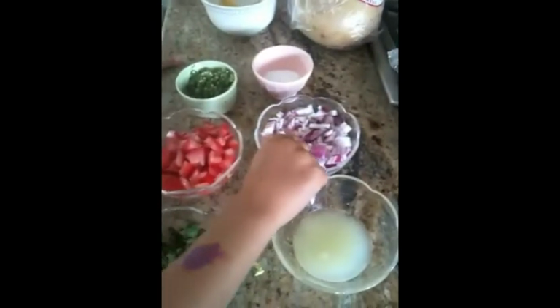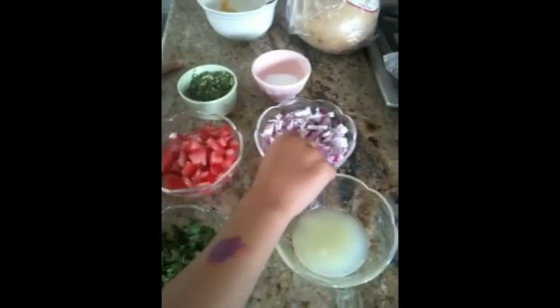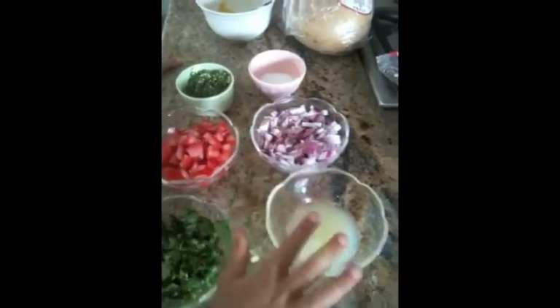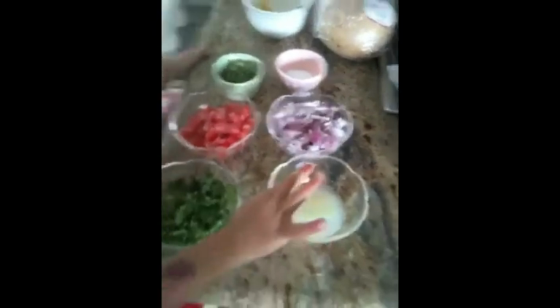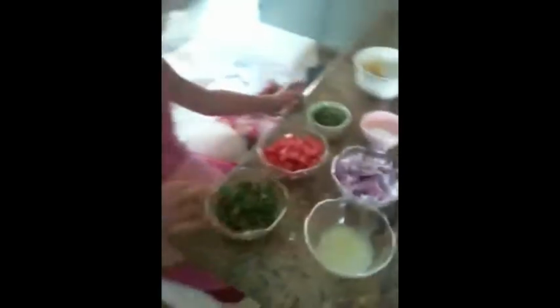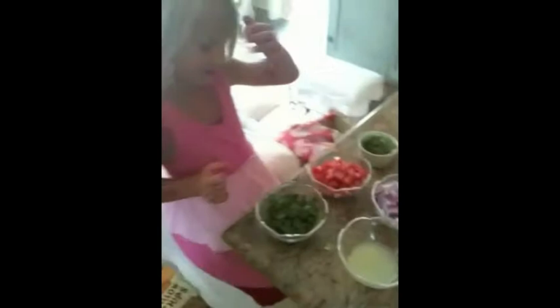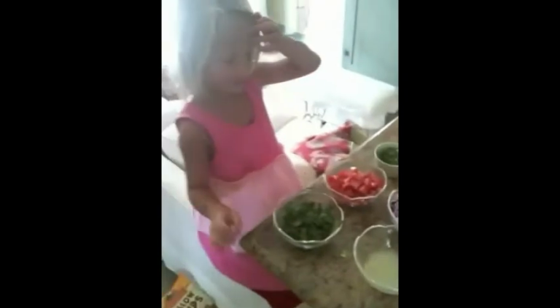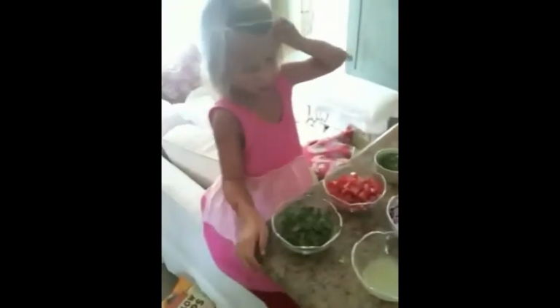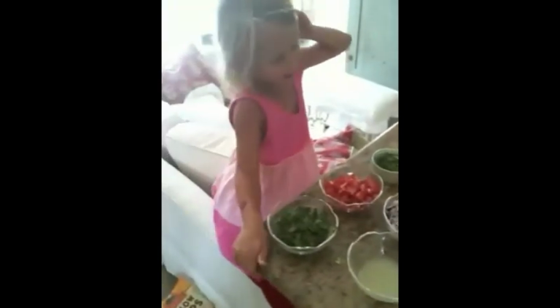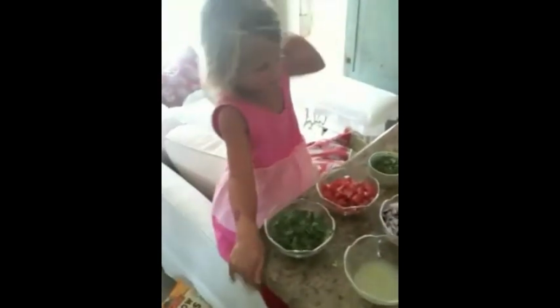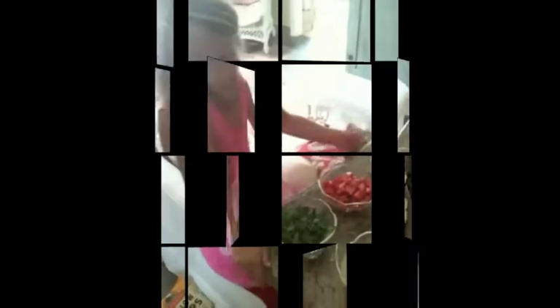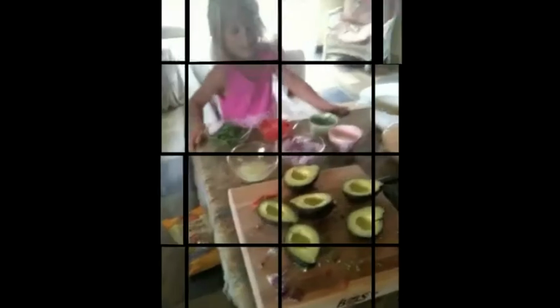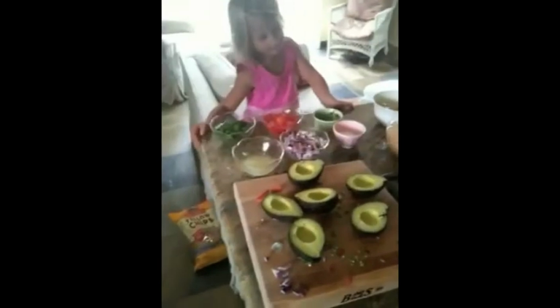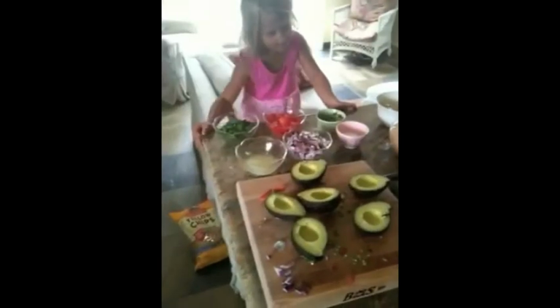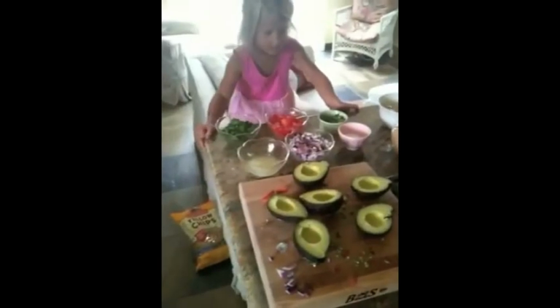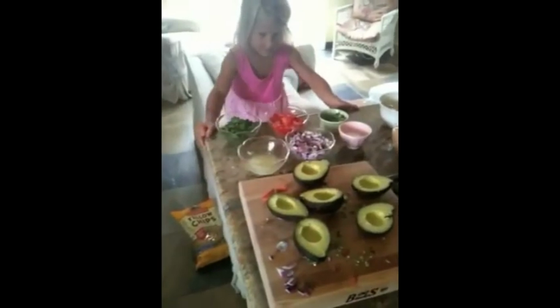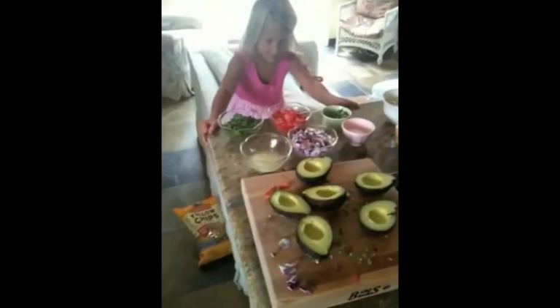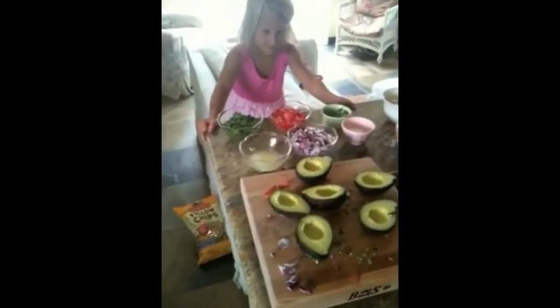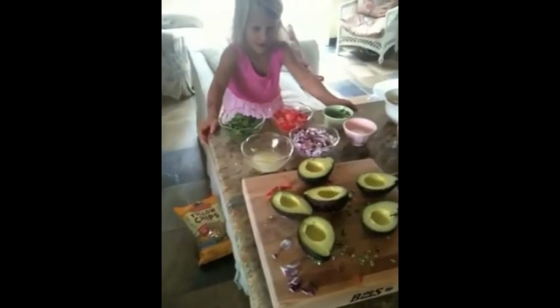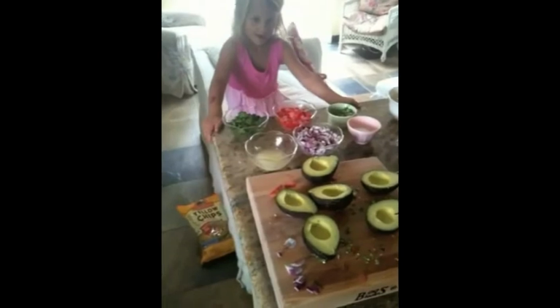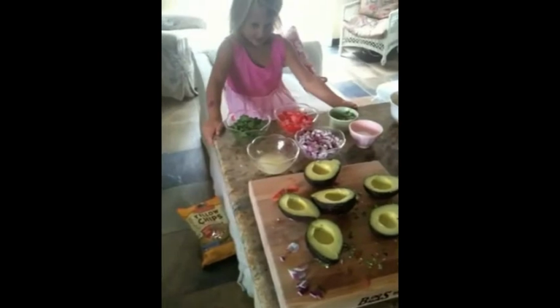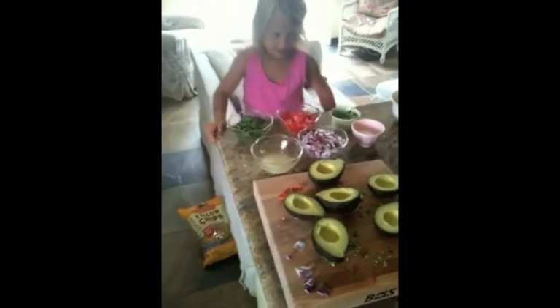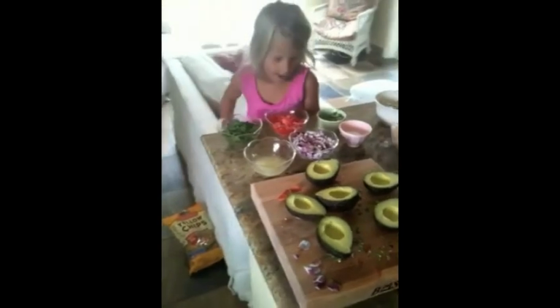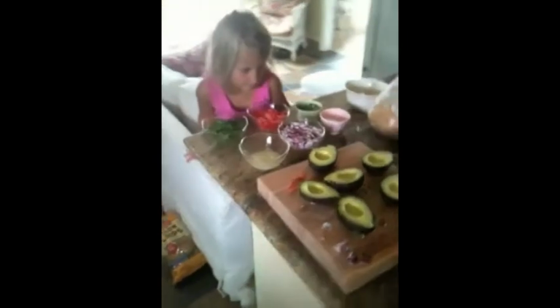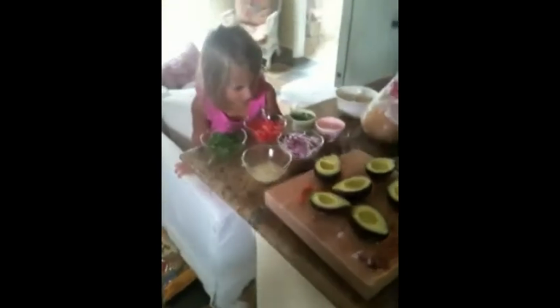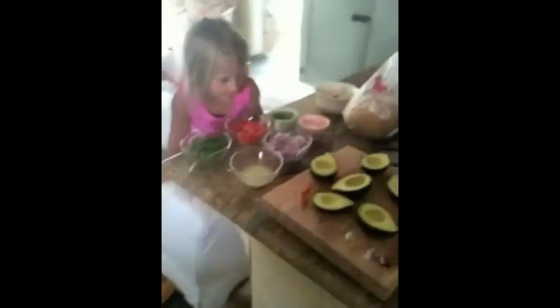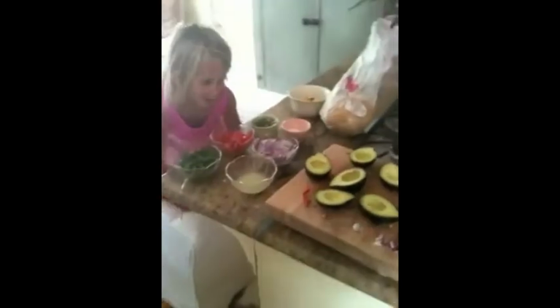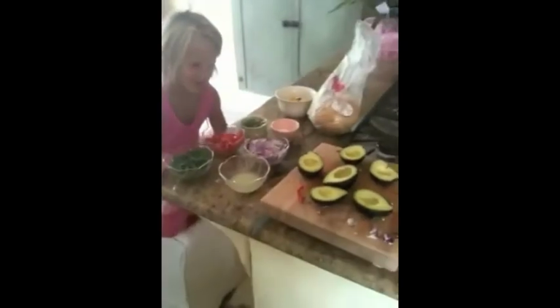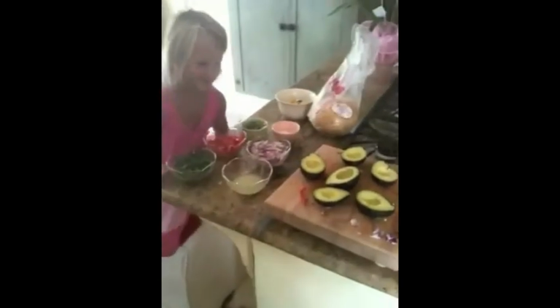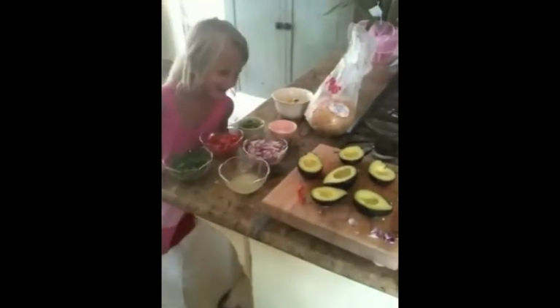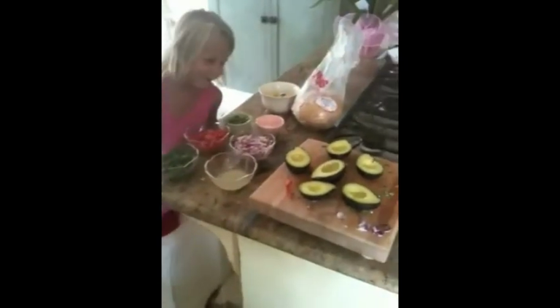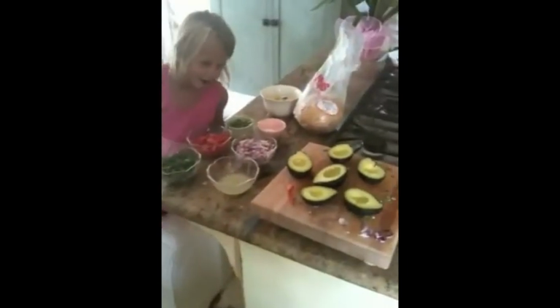Some onions and some lime juice. That's the most important ingredient you need when you're making guacamole — some avocados.